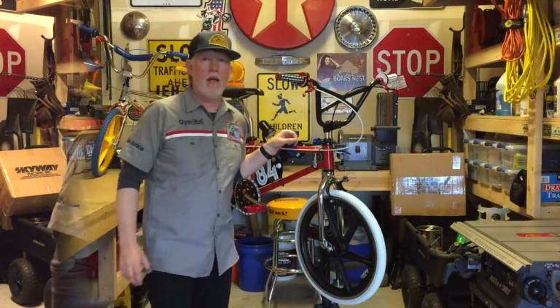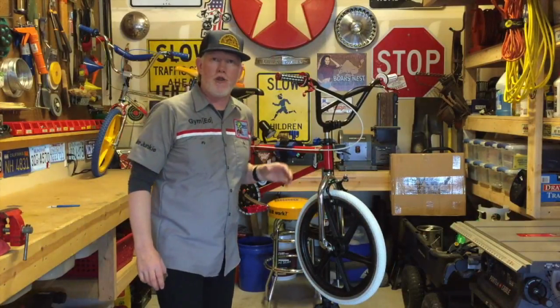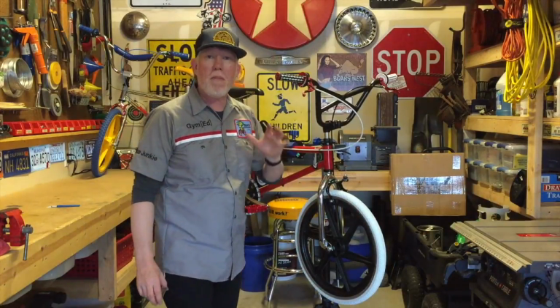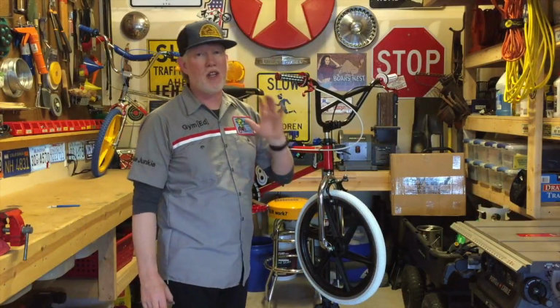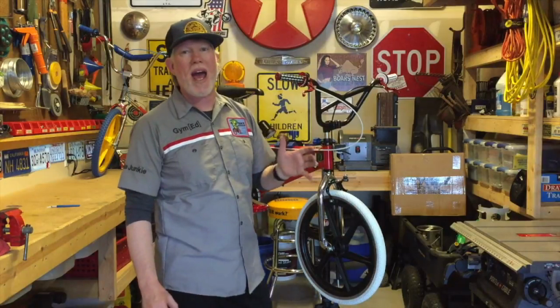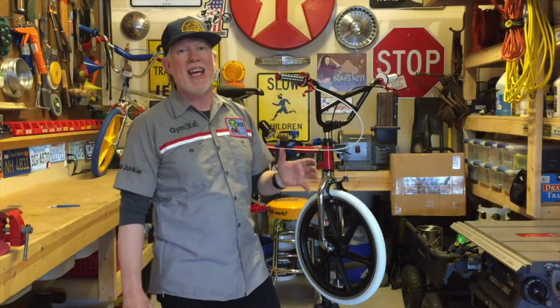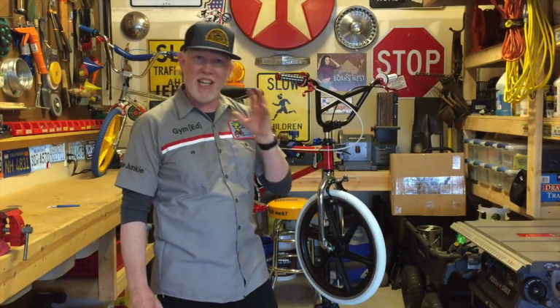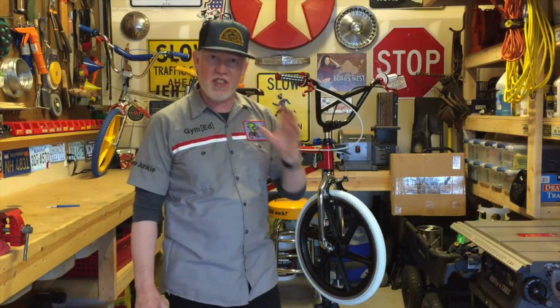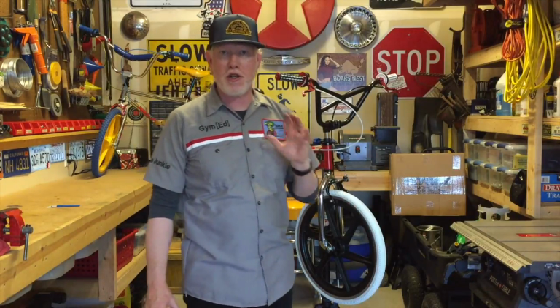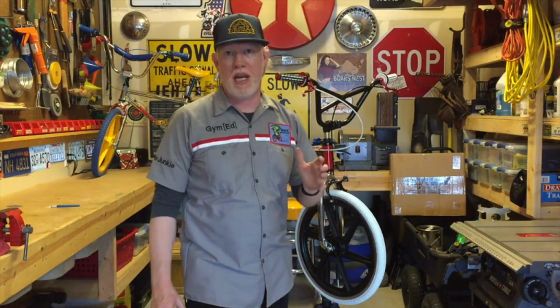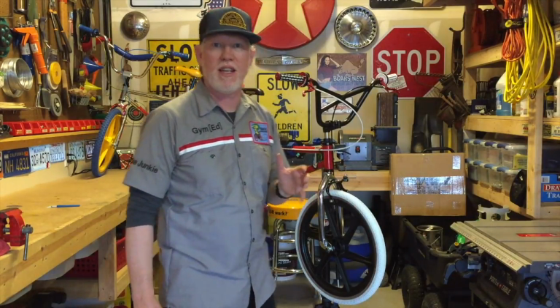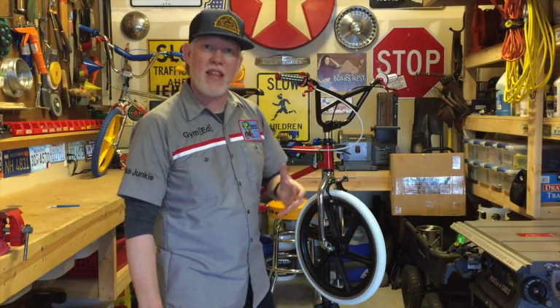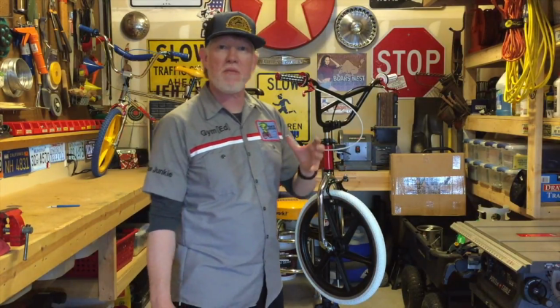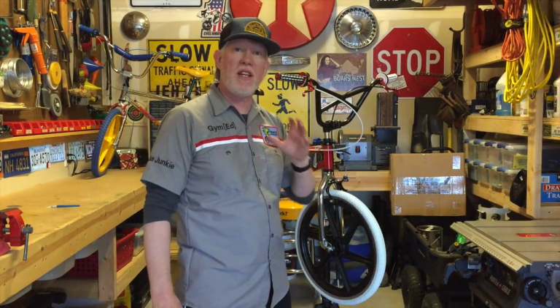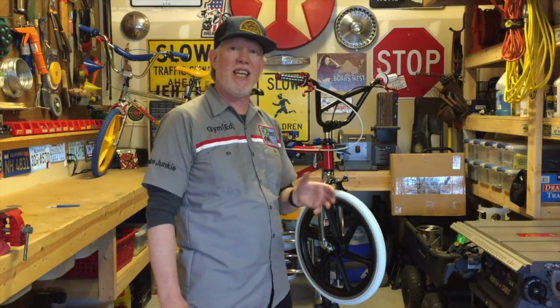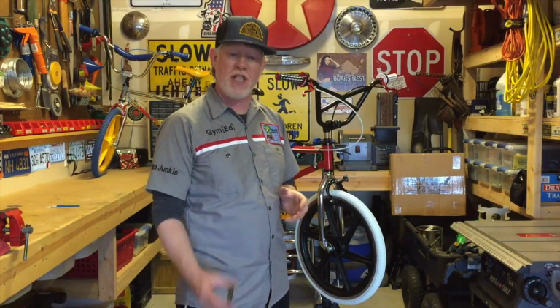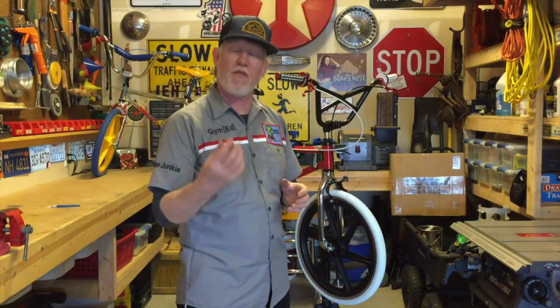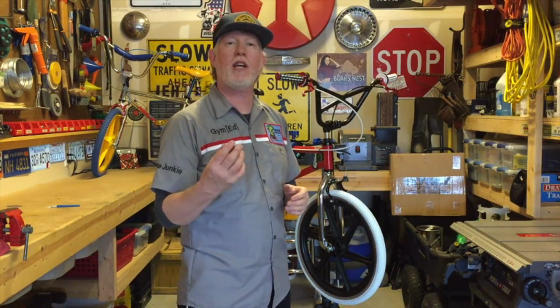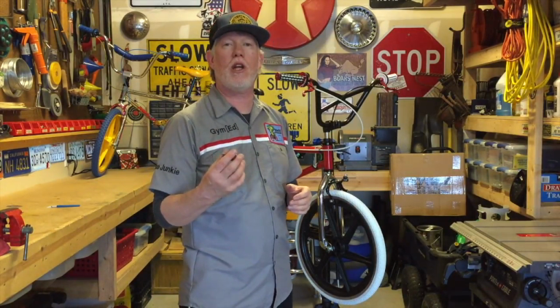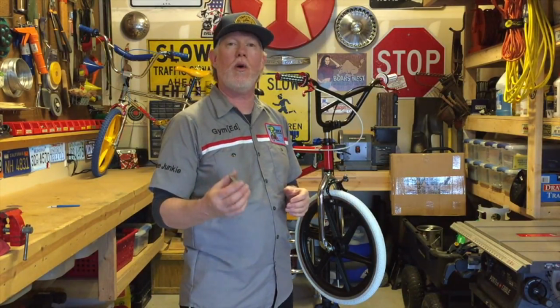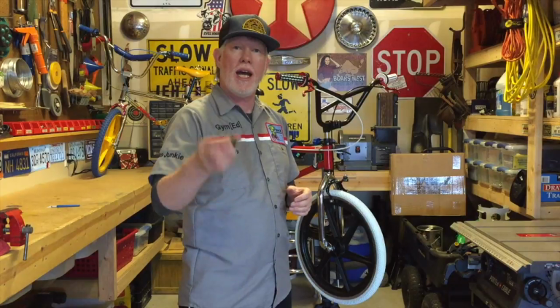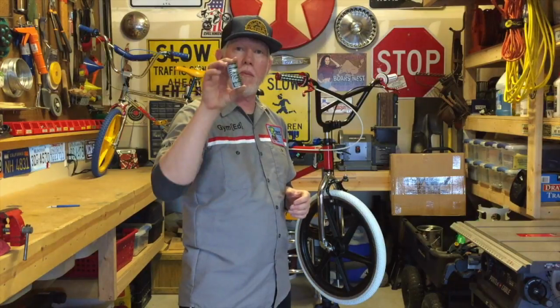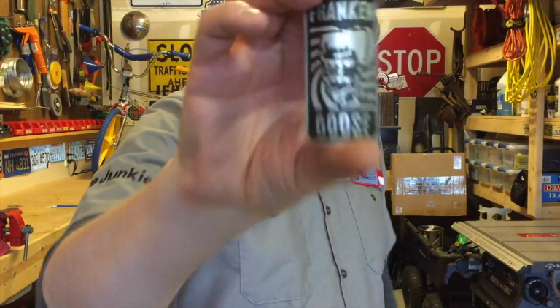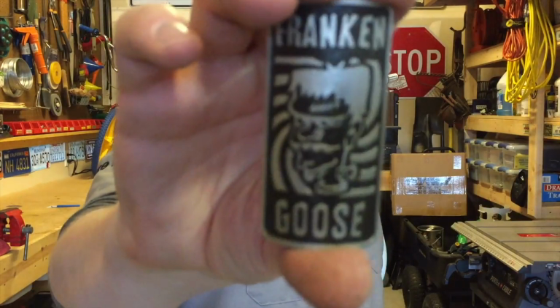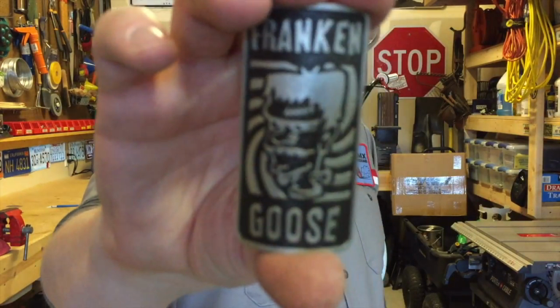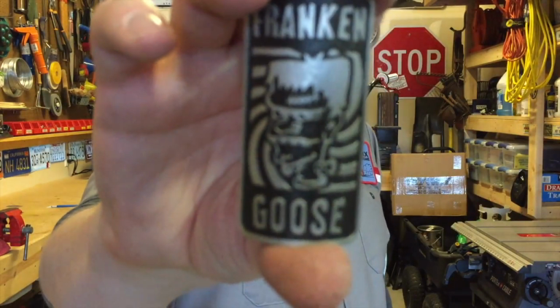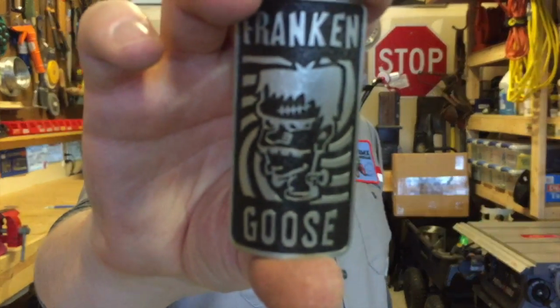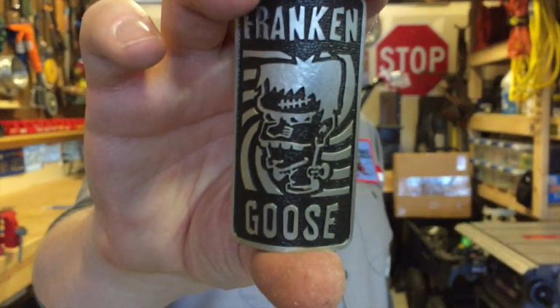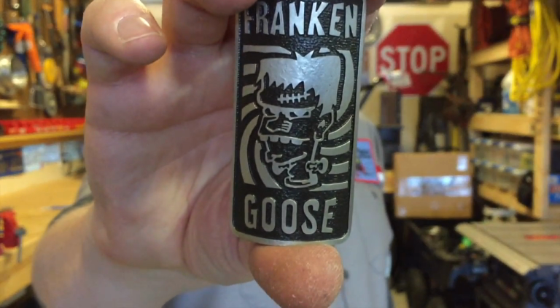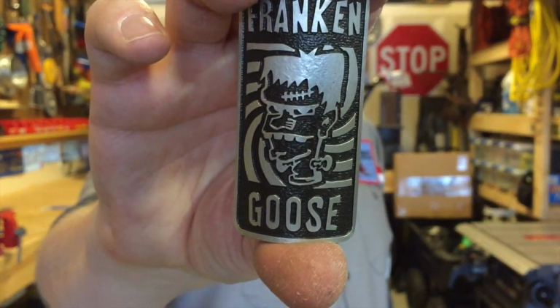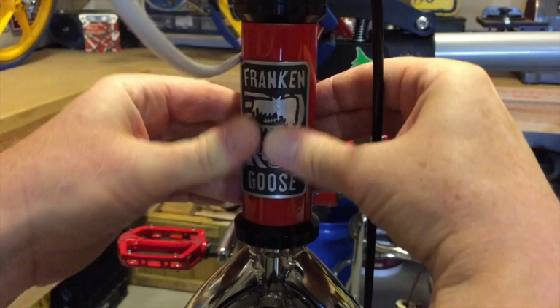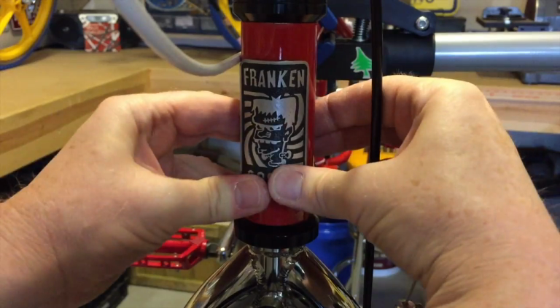A tribute bike this rad needed a signature piece. Thanks to my friend Steve for taking the Franken-Goose logo and helping me design this custom headplate.